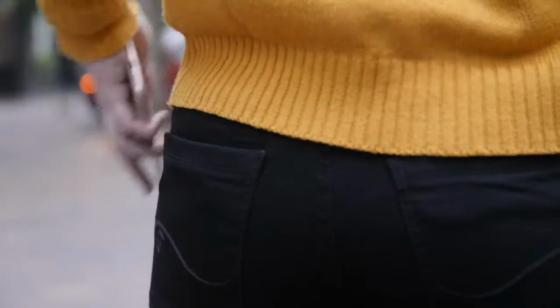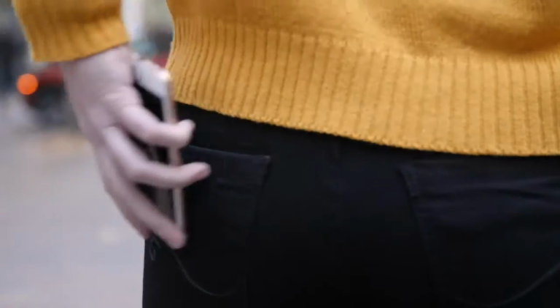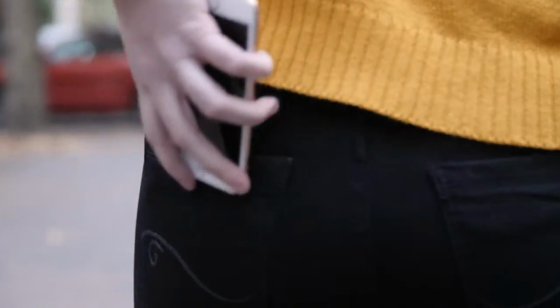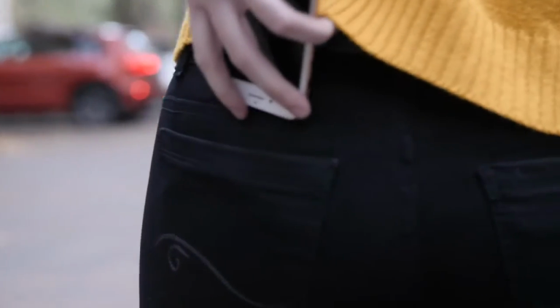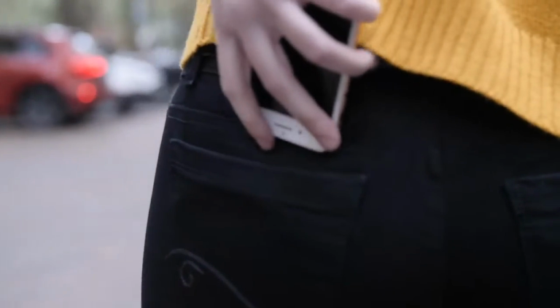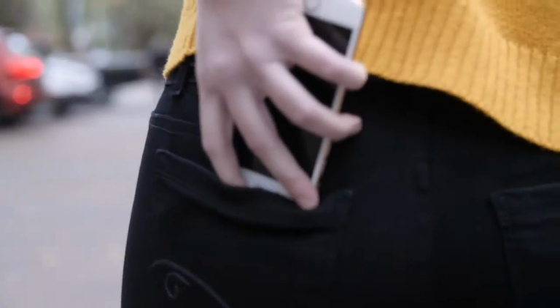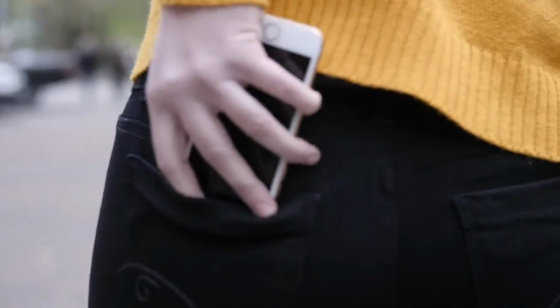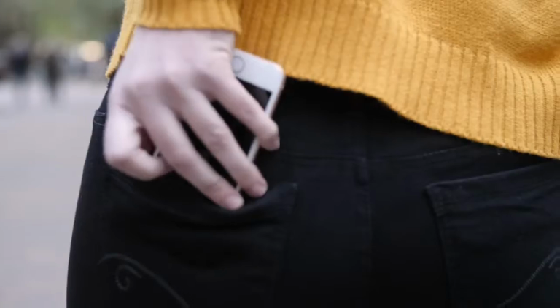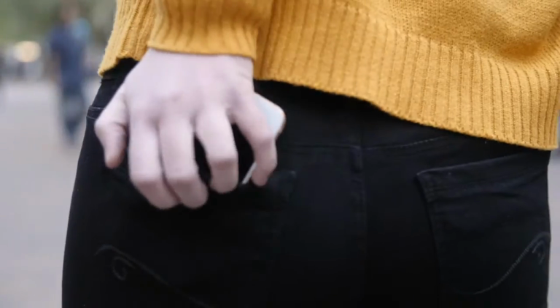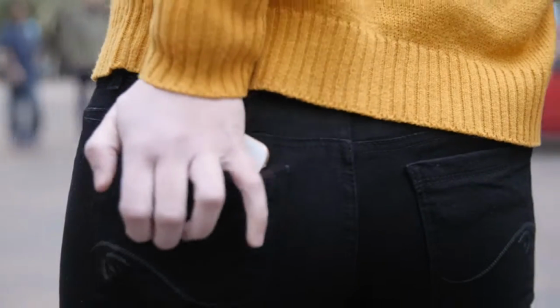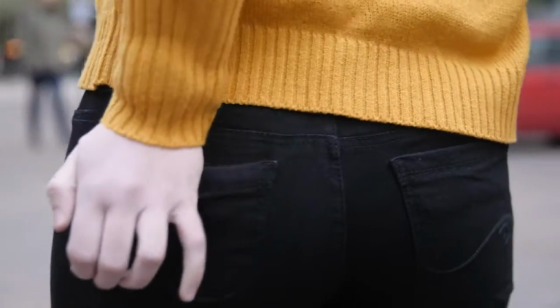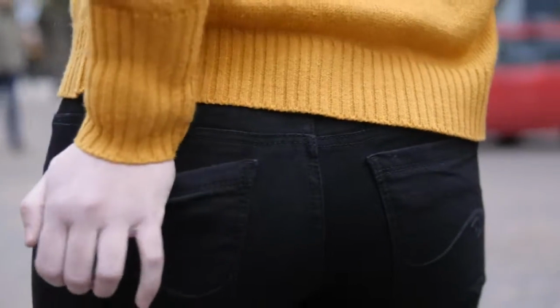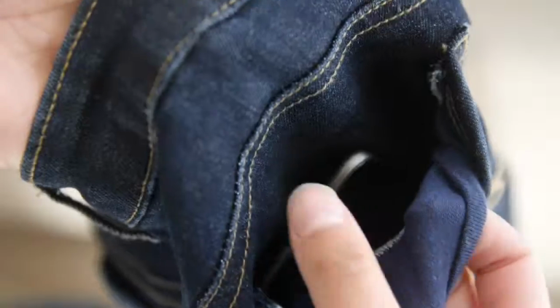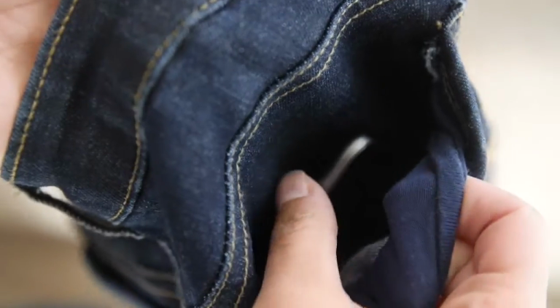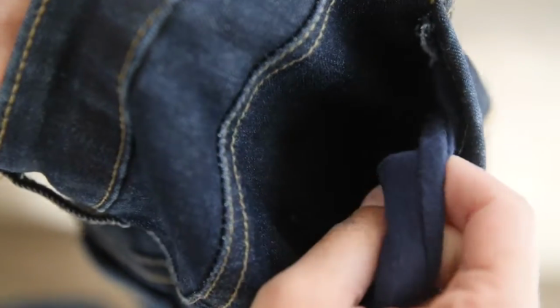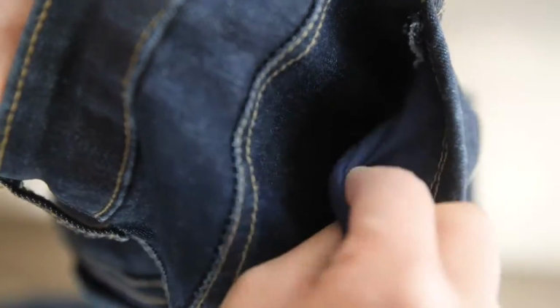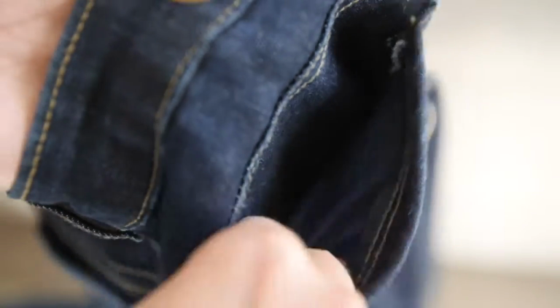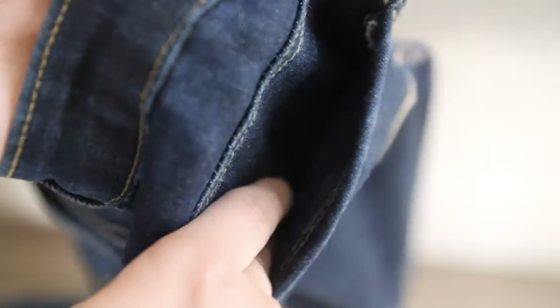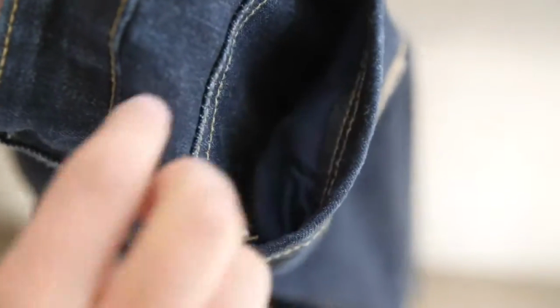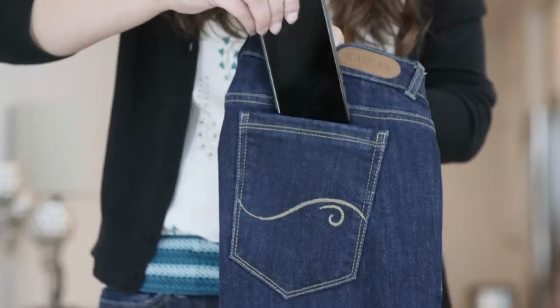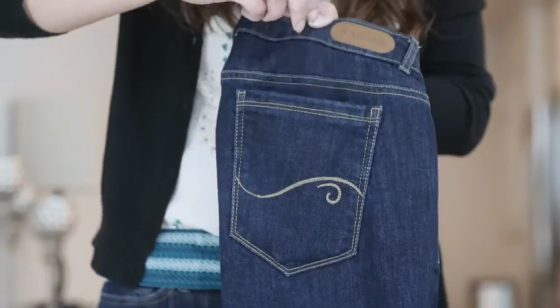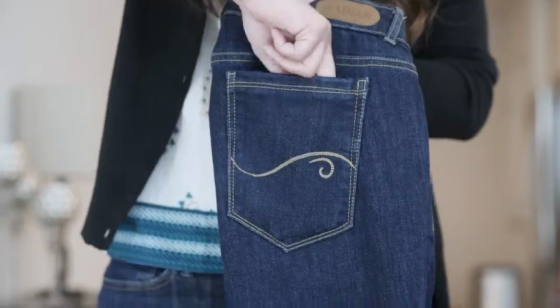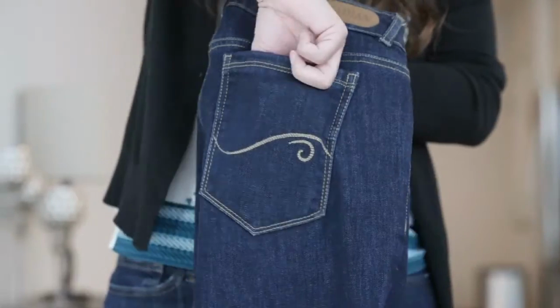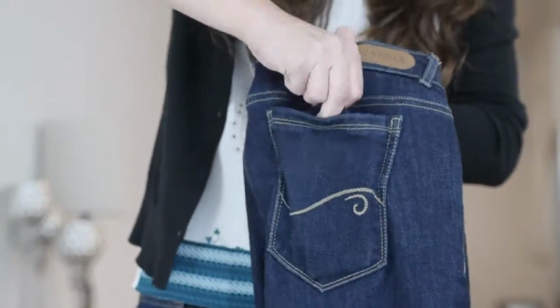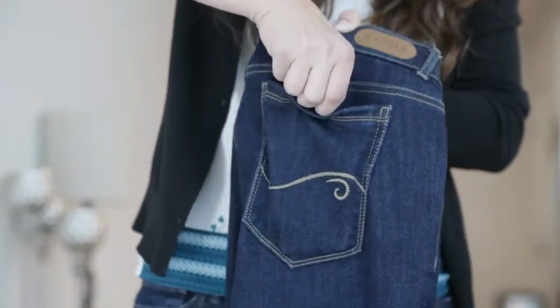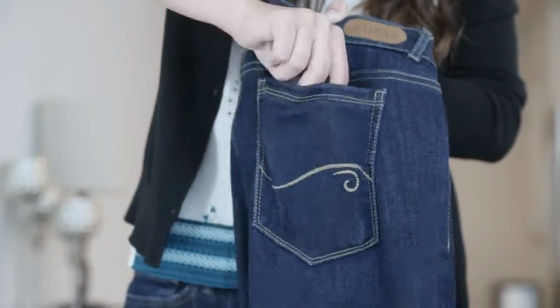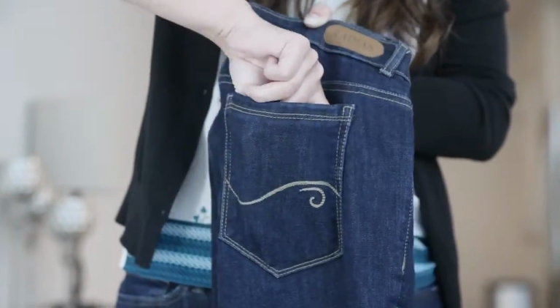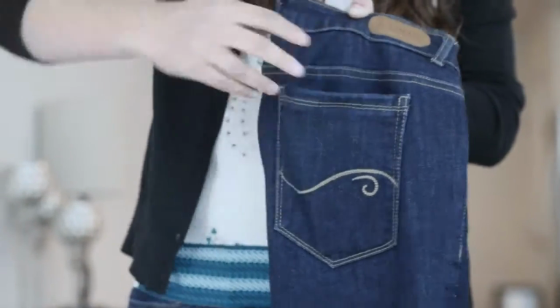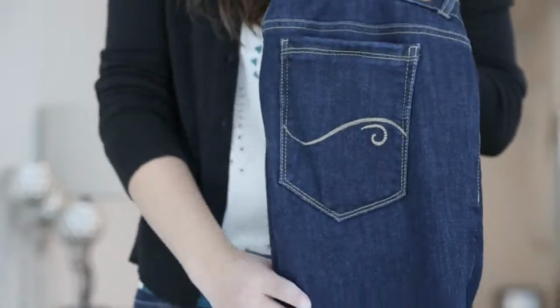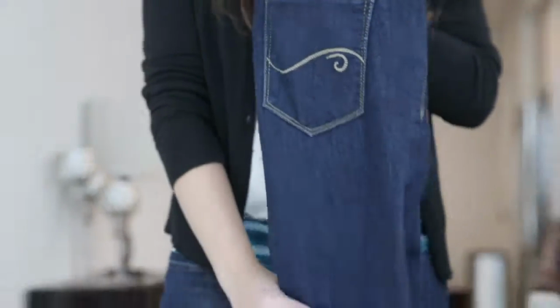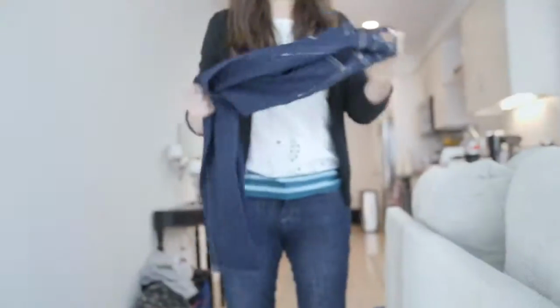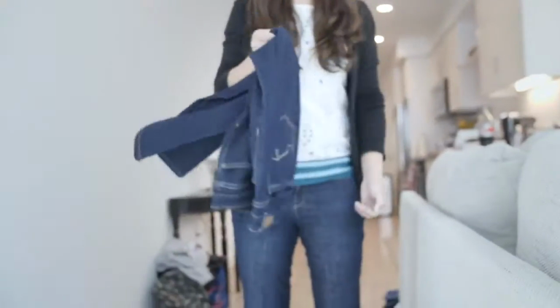In fact, we were pretty sick of things falling out of our back pocket. So we added a flap that will keep your items secure in just about any situation. And when we say secure, we mean secure.